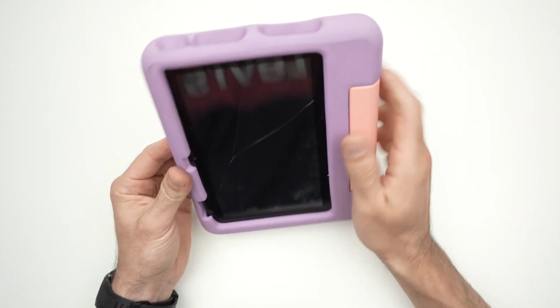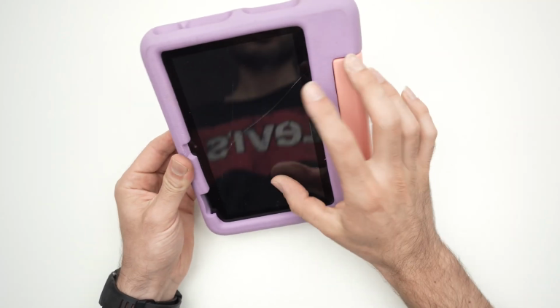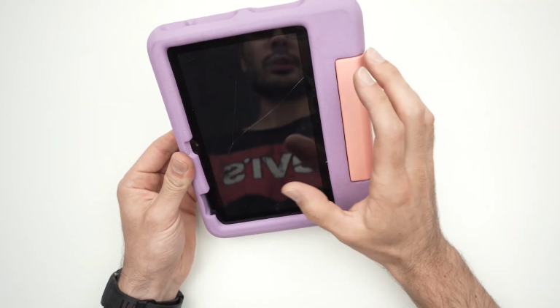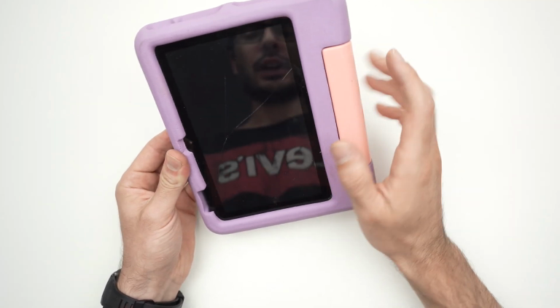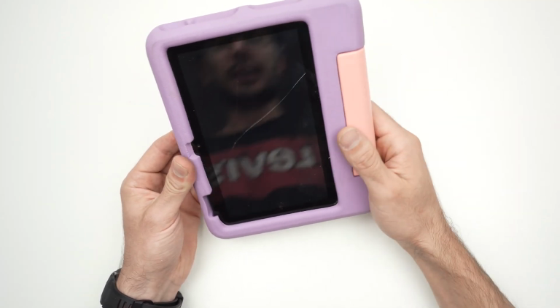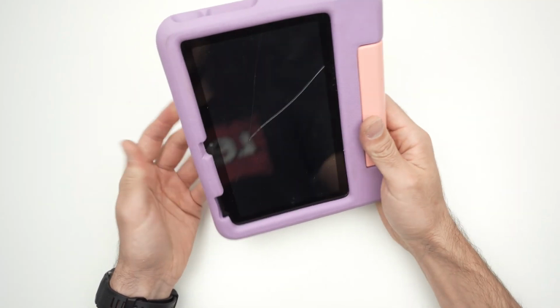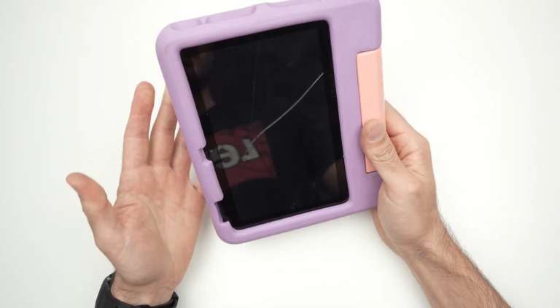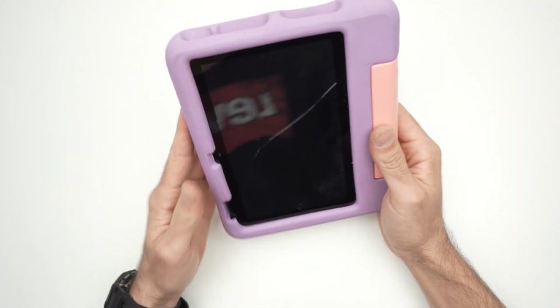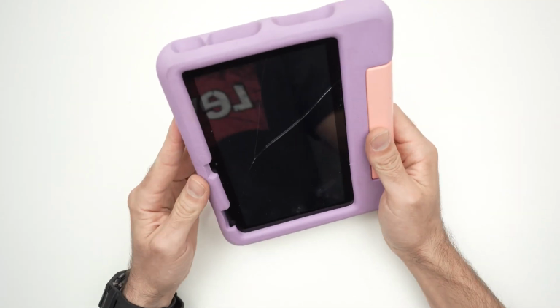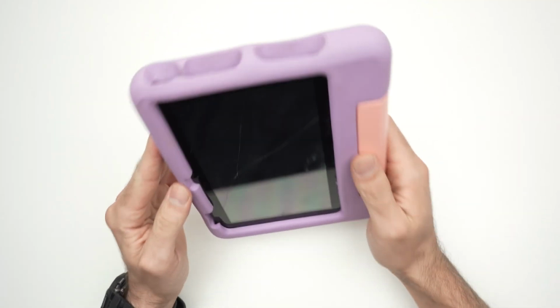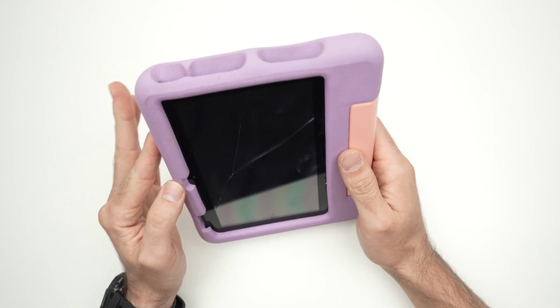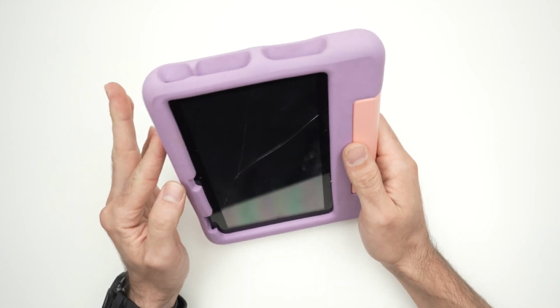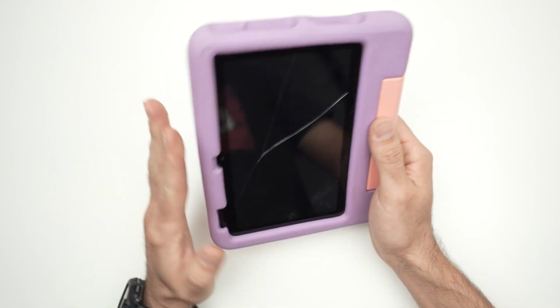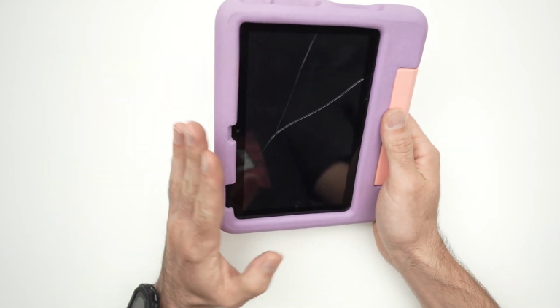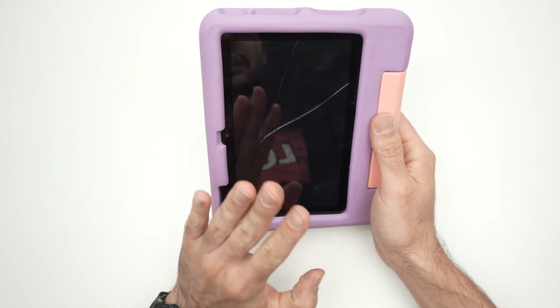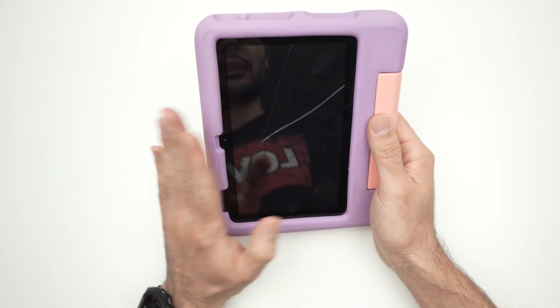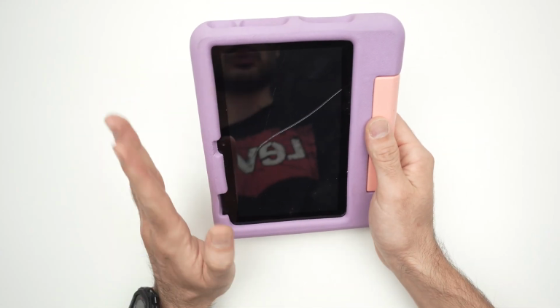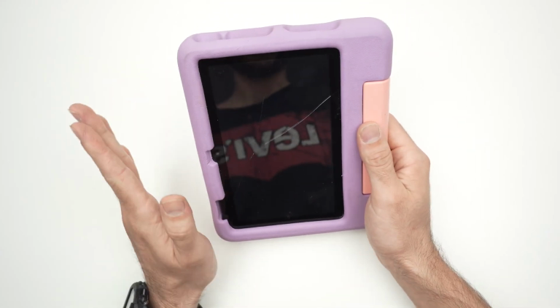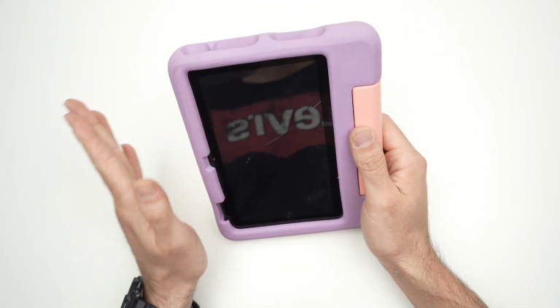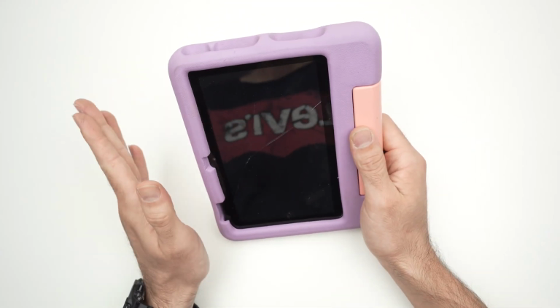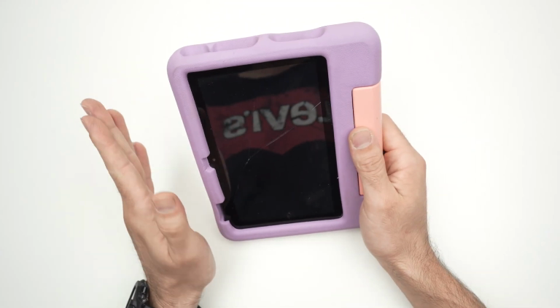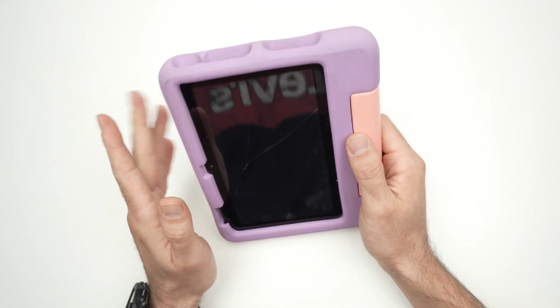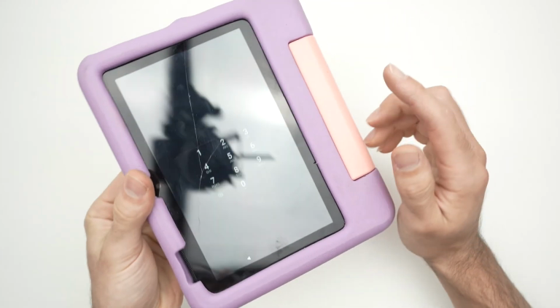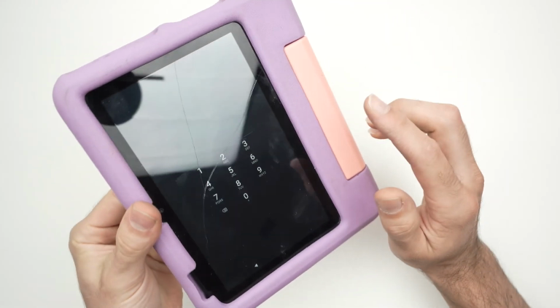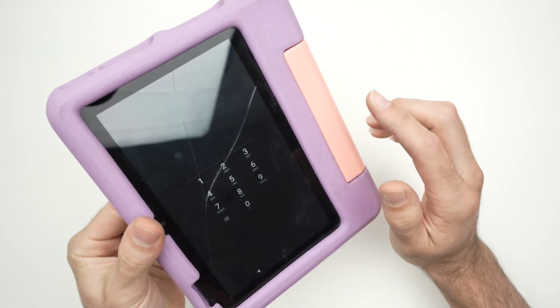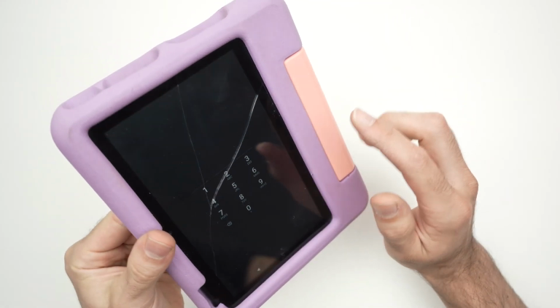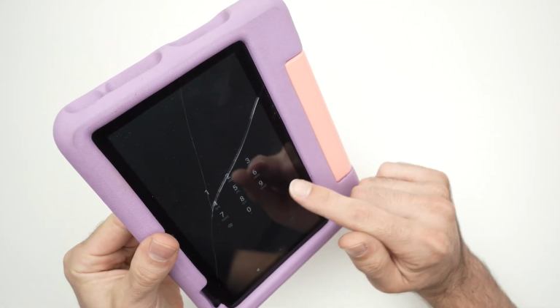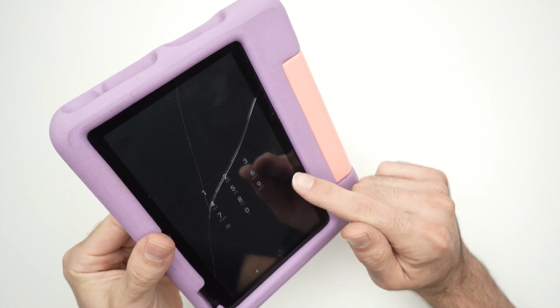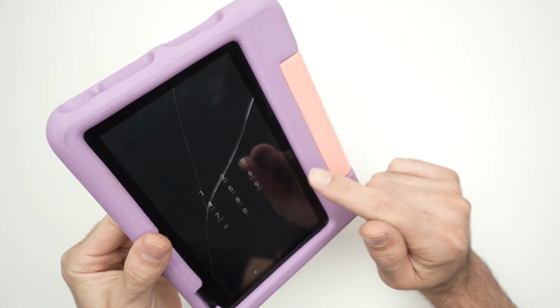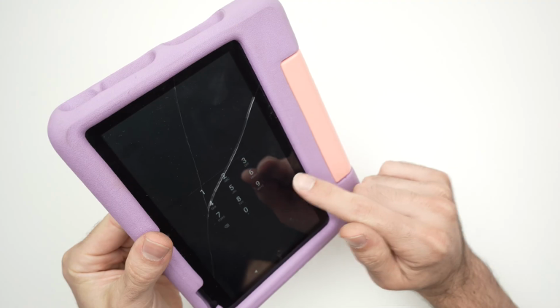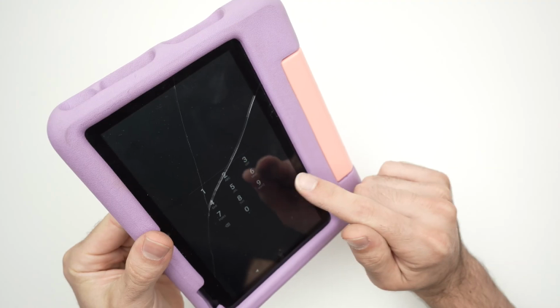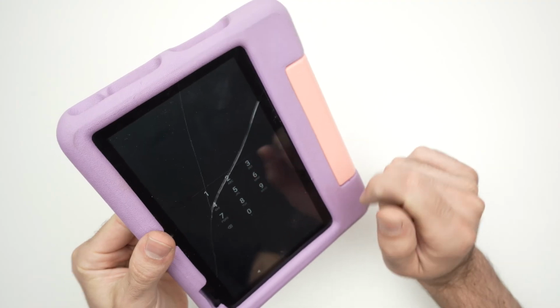So what you do is you factory reset the tablet. Unfortunately, everything will be lost on it.